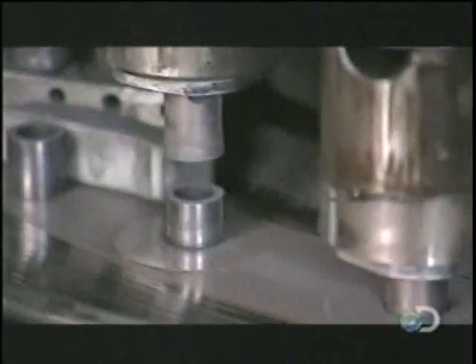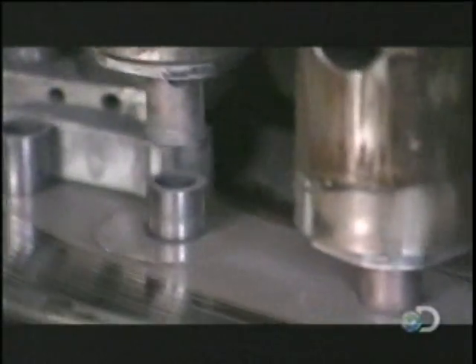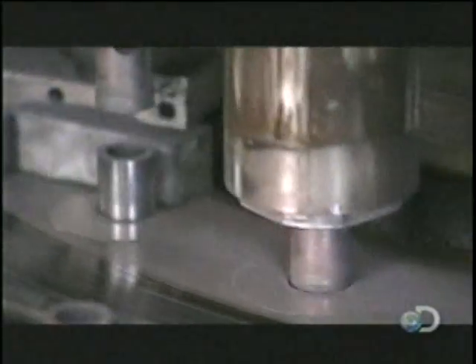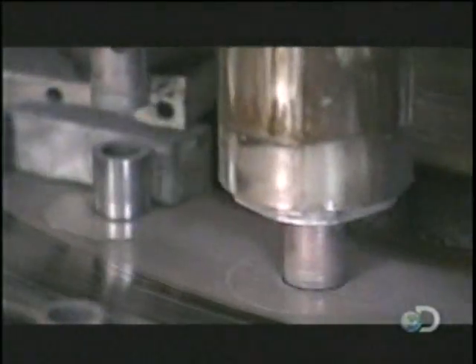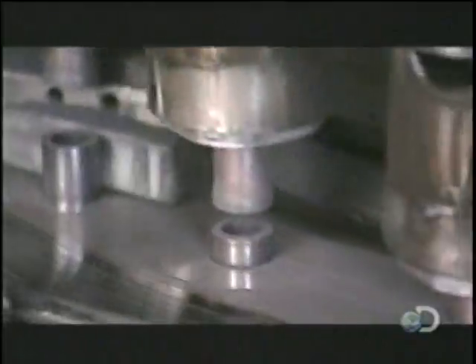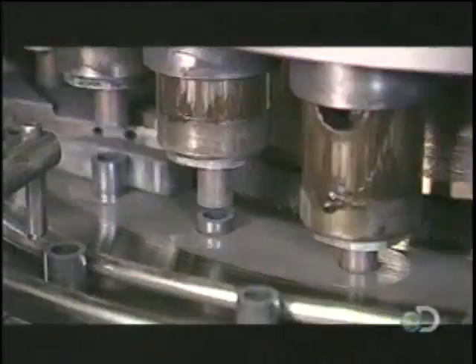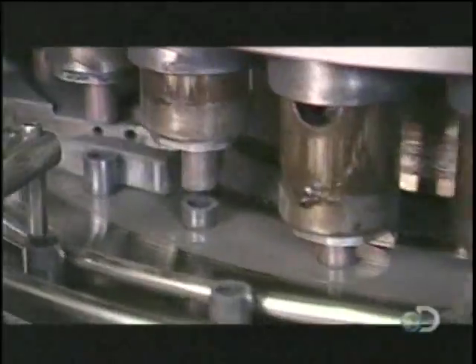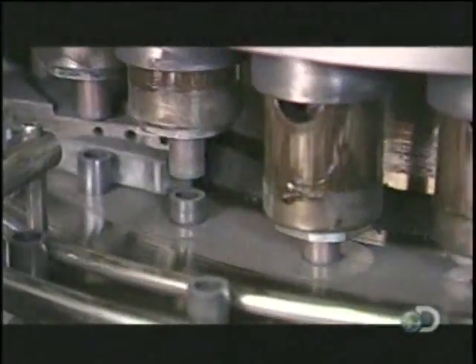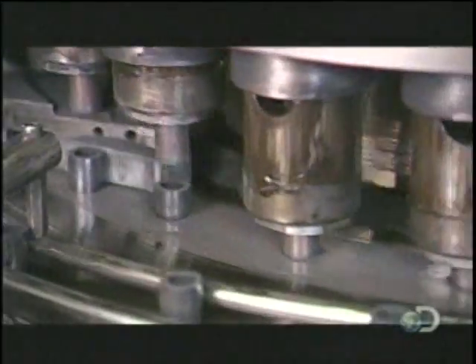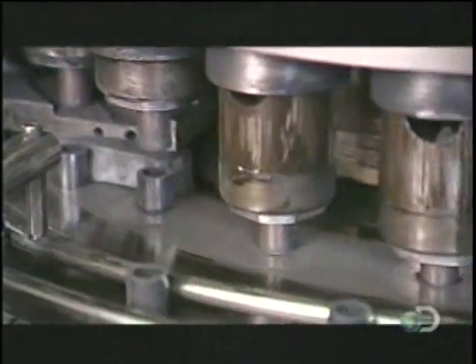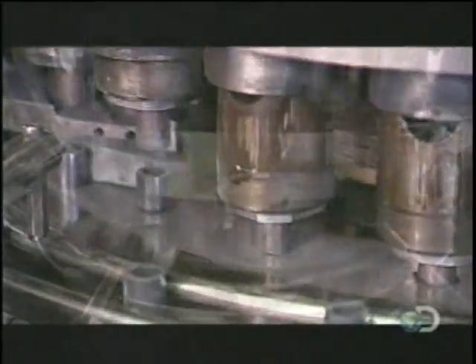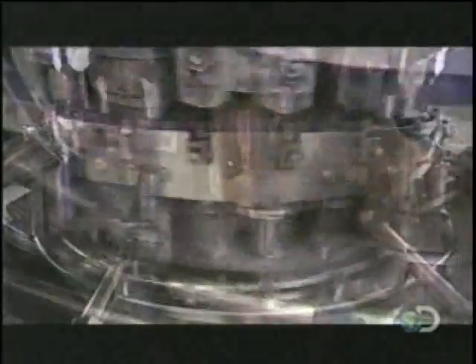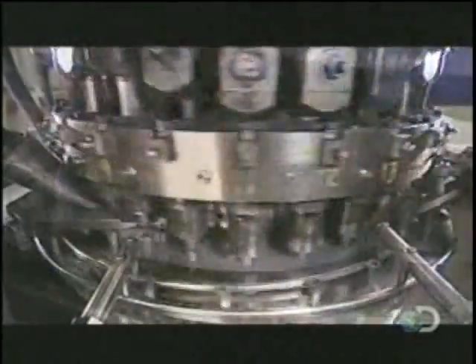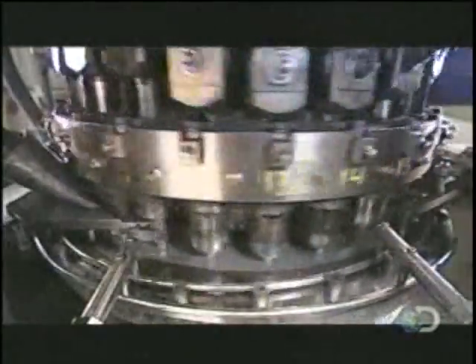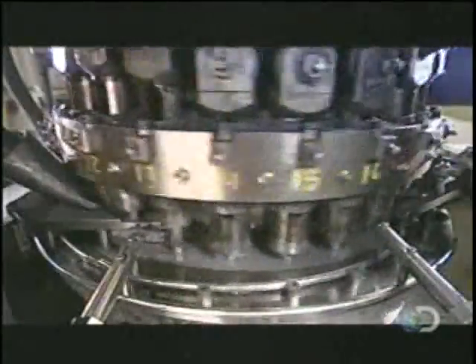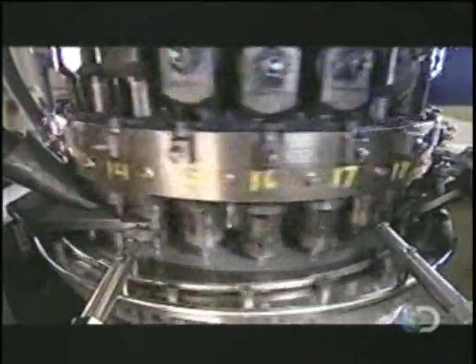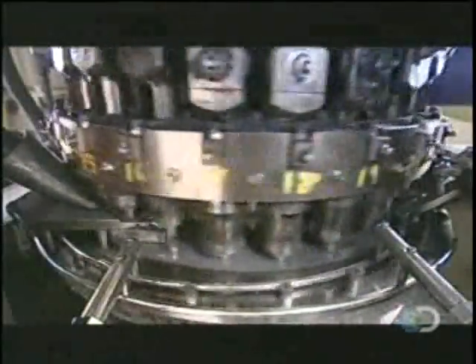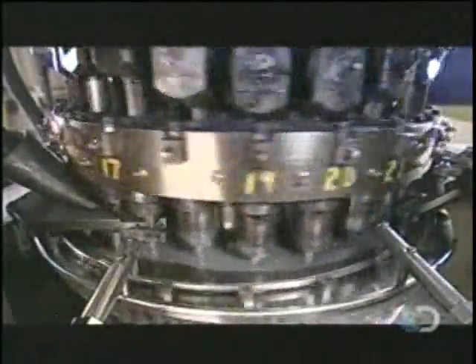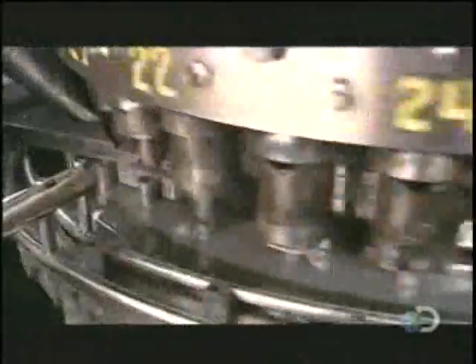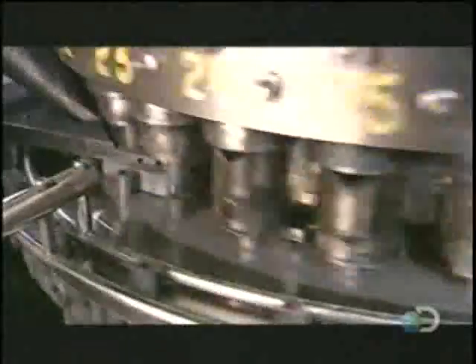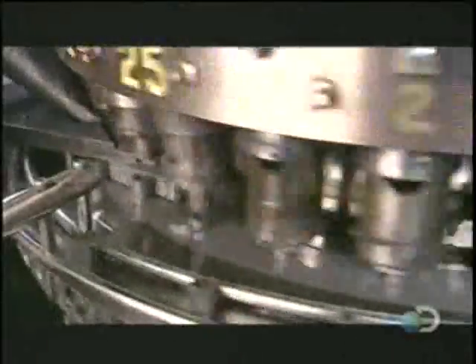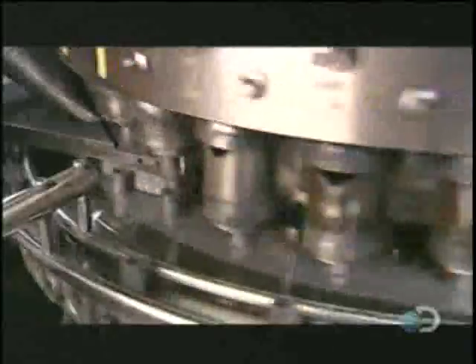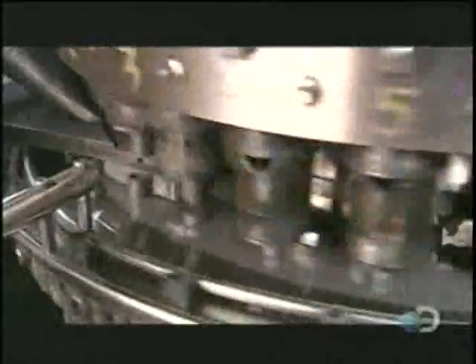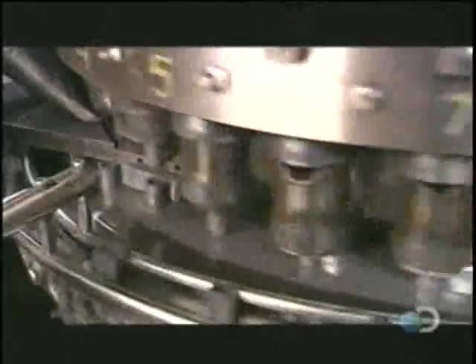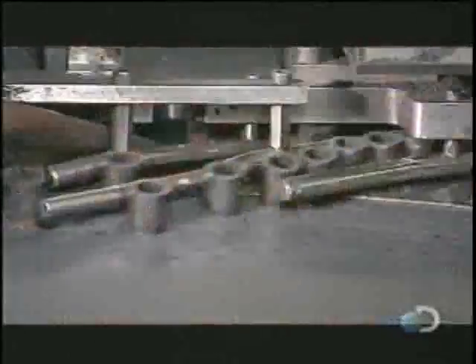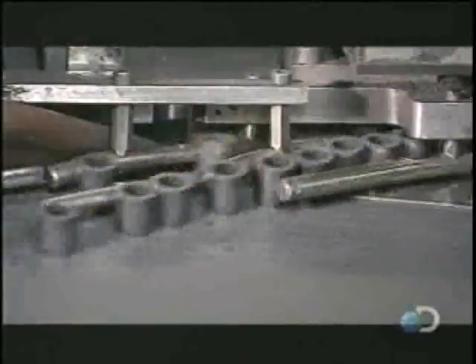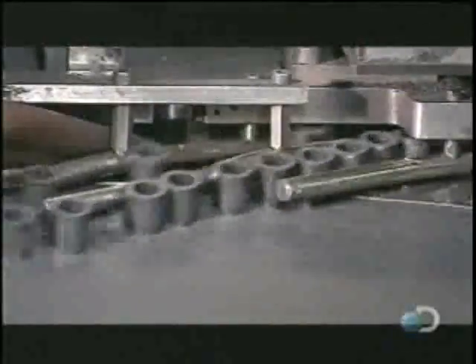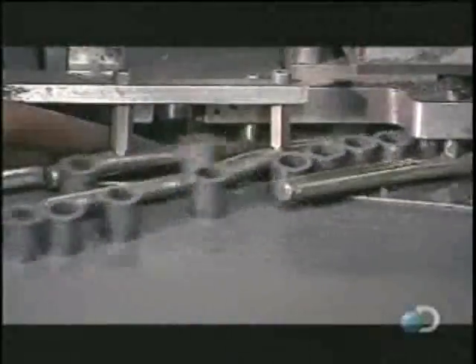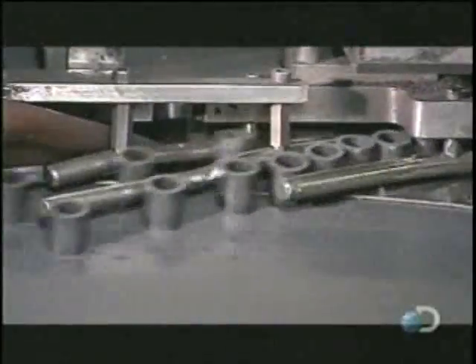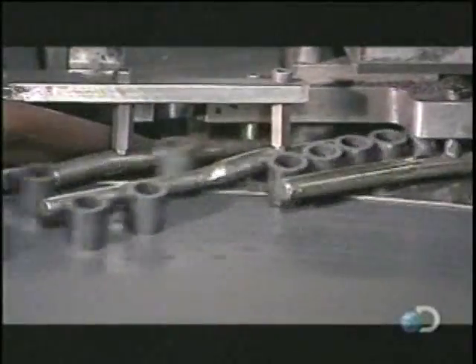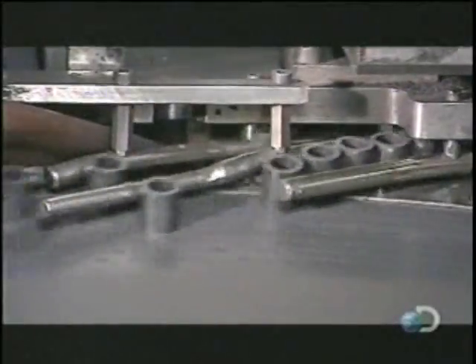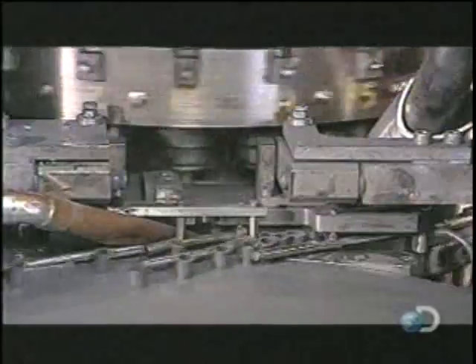This 25-head press shapes the cathode's powdered chemicals into hollow pellets. The press churns out 25,000 pellets an hour.